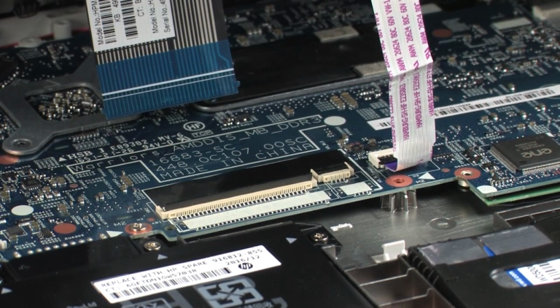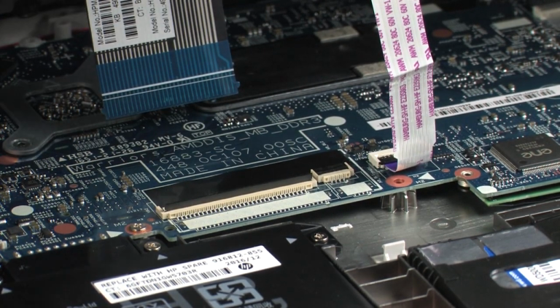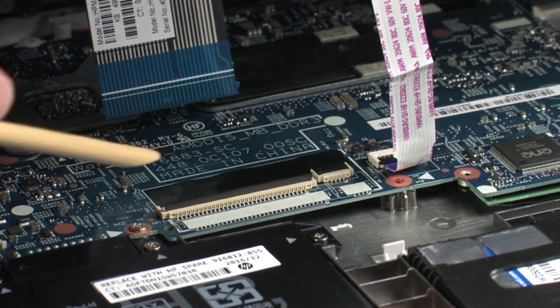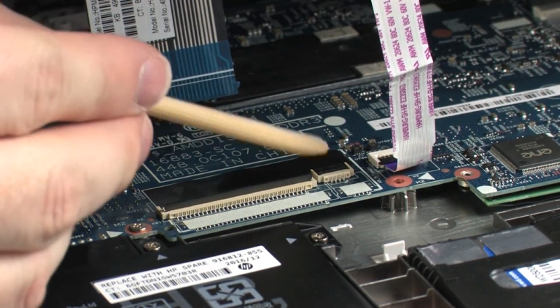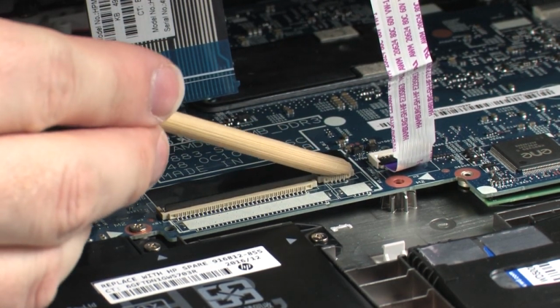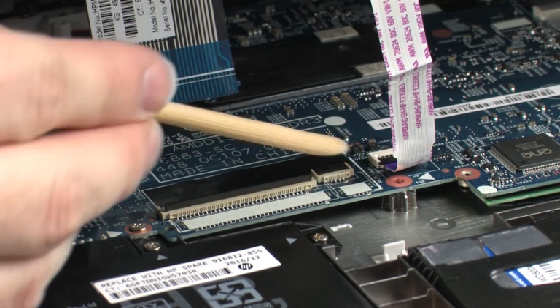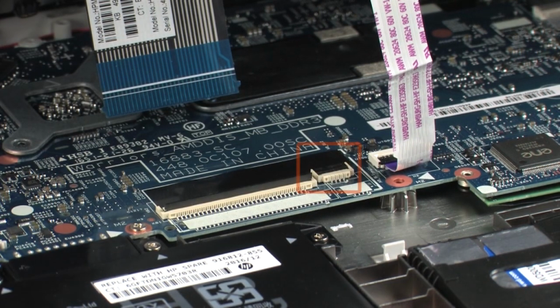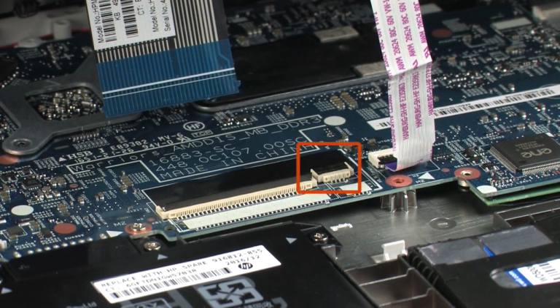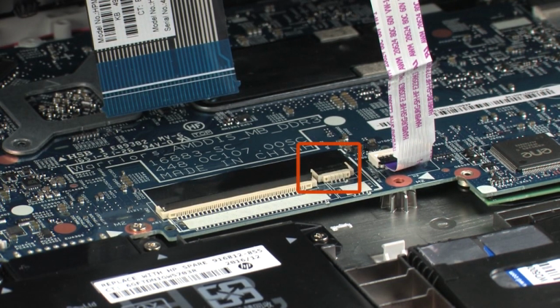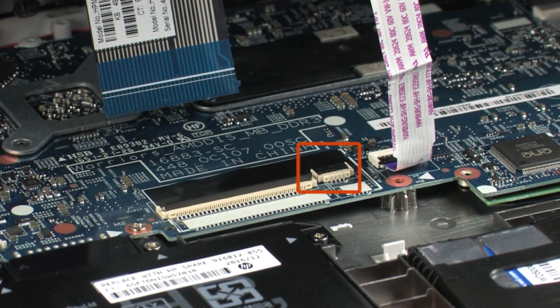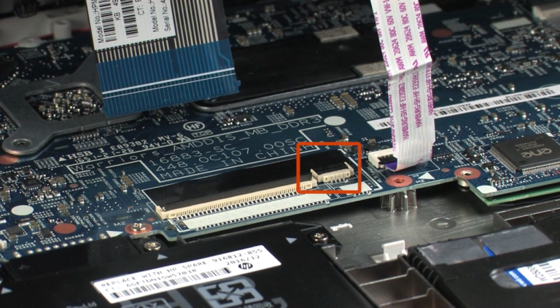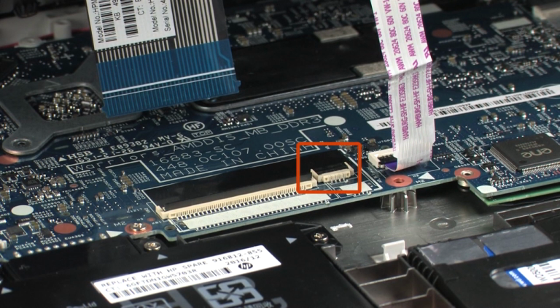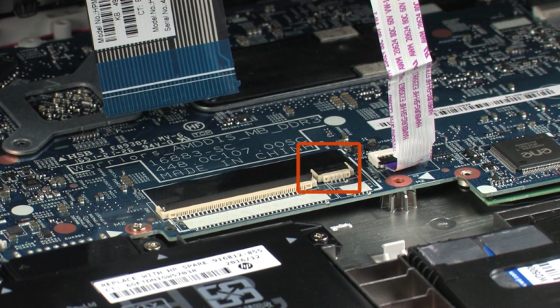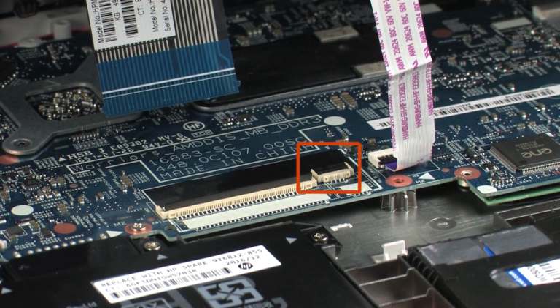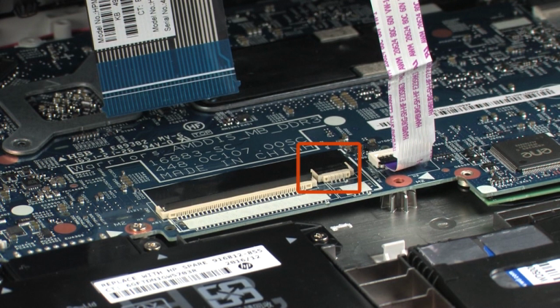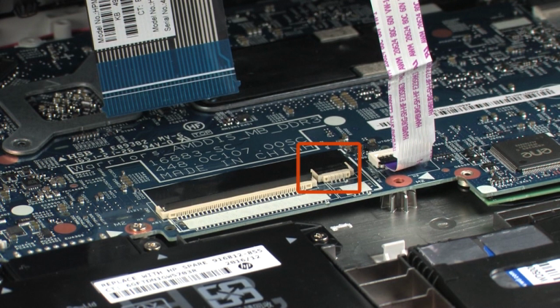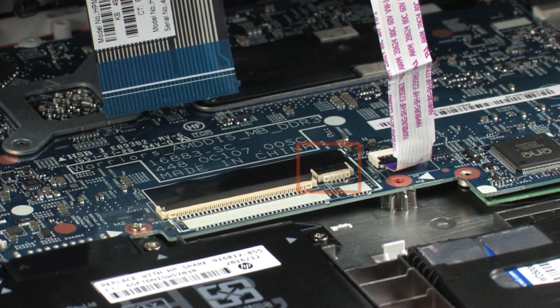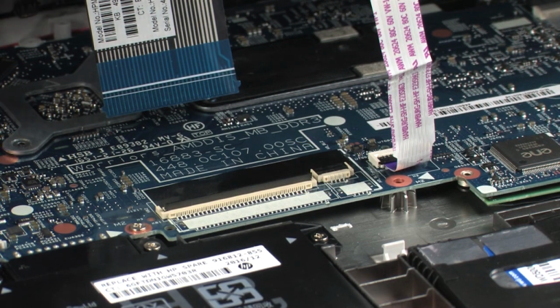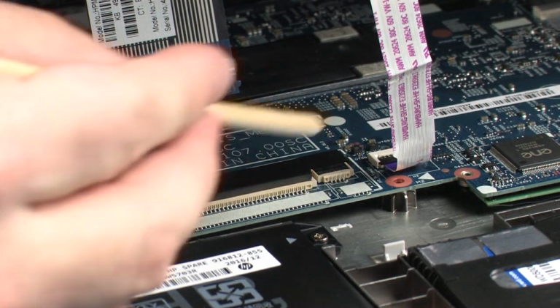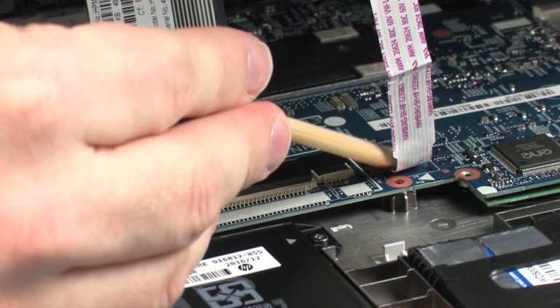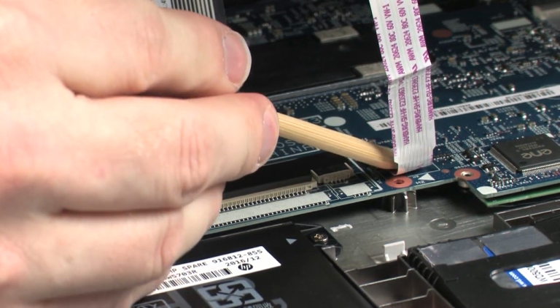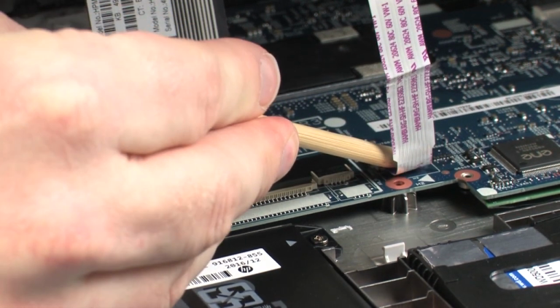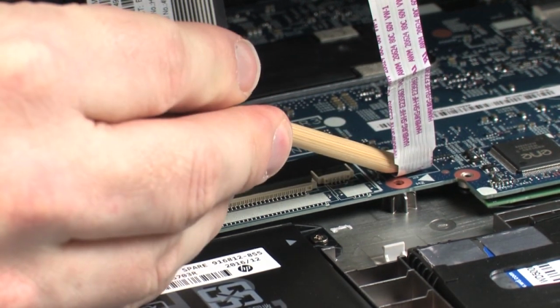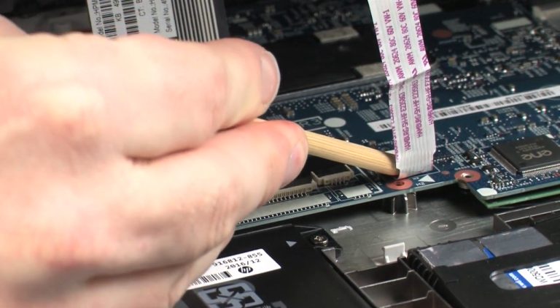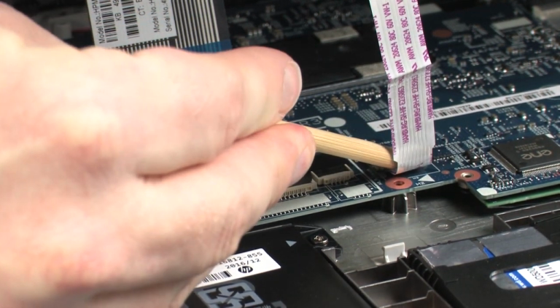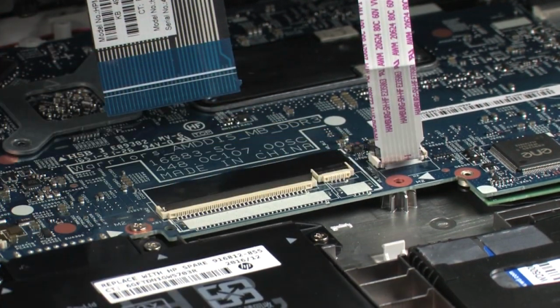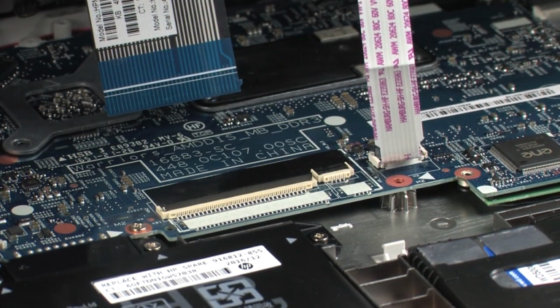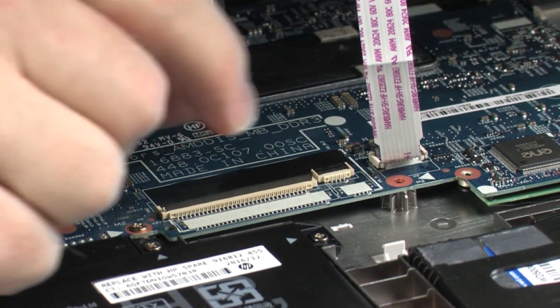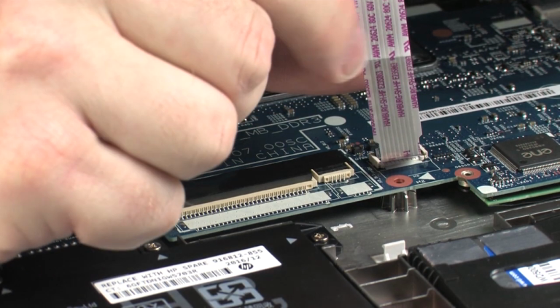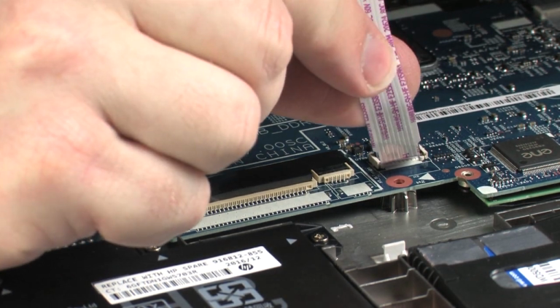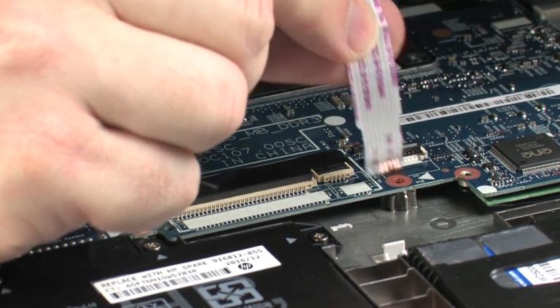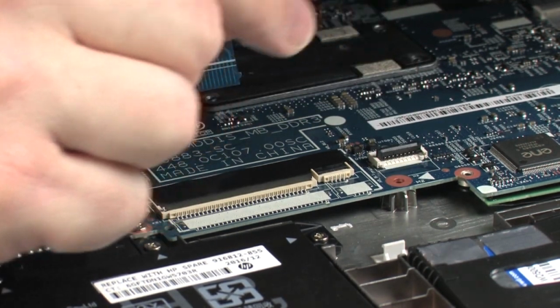Use minimal force to lift the locking bar up on the keyboard light ZIF connector and disconnect the keyboard light ribbon cable from the system board. Use minimal force to lift the locking bar up on the touchpad ZIF connector and disconnect the touchpad ribbon cable from the system board.